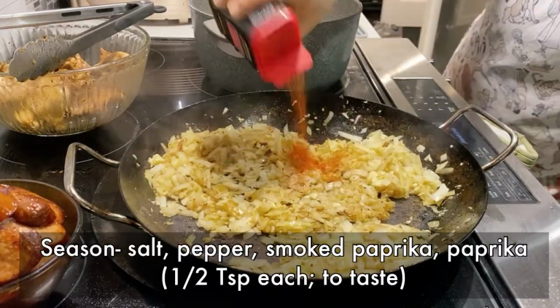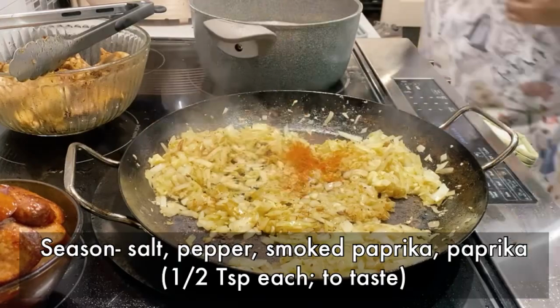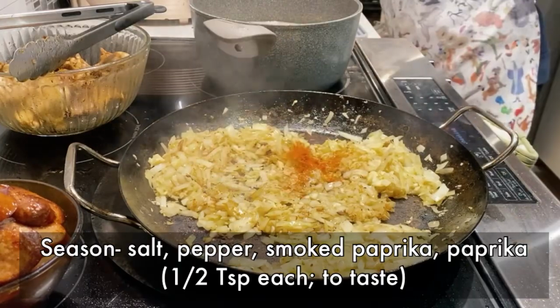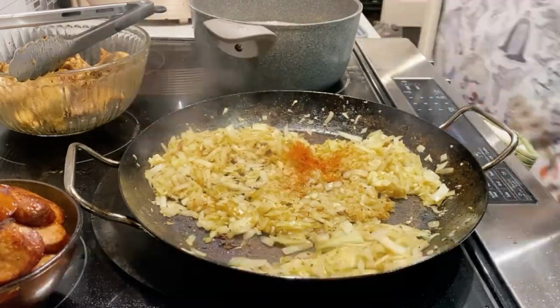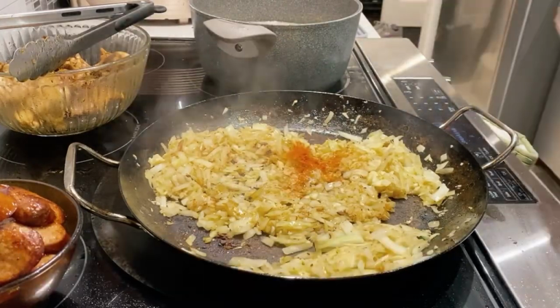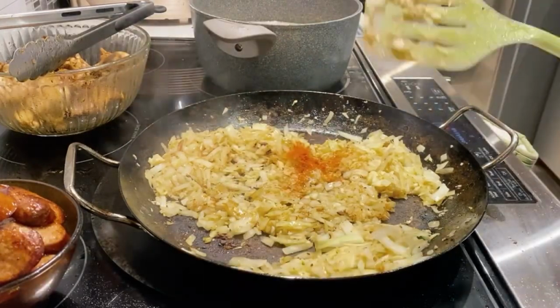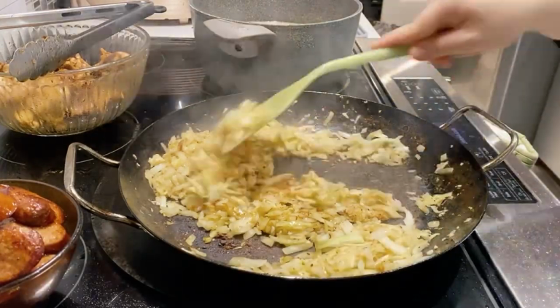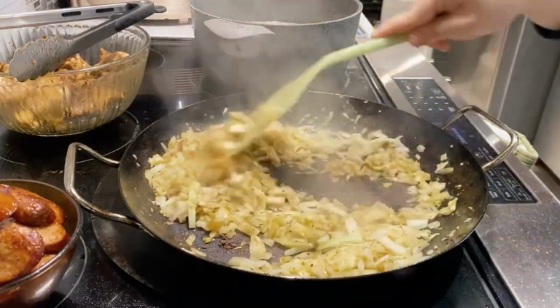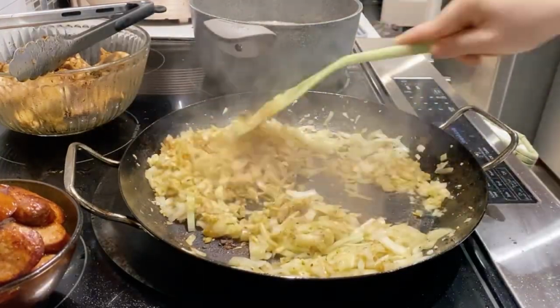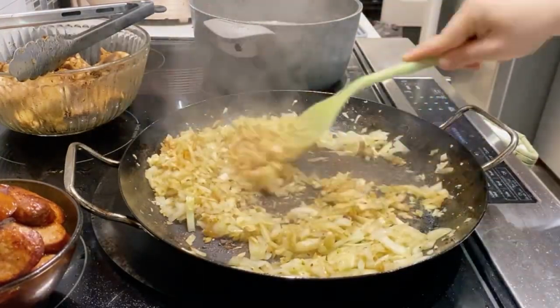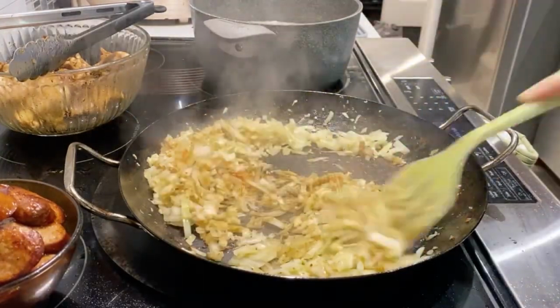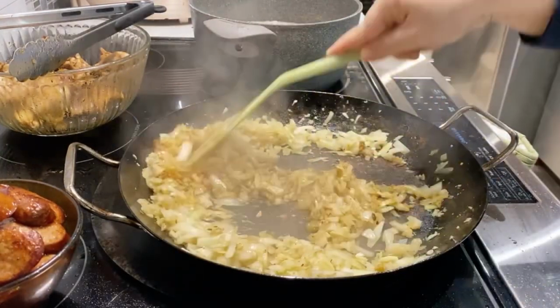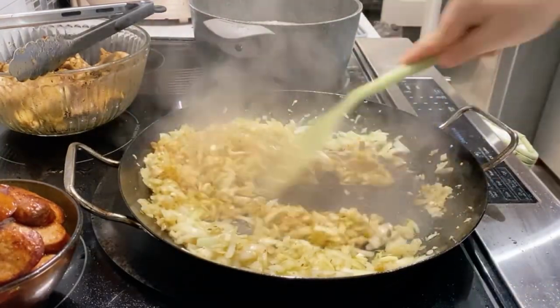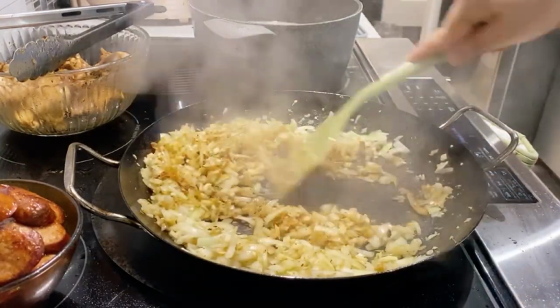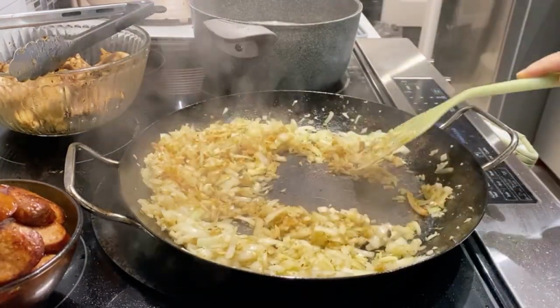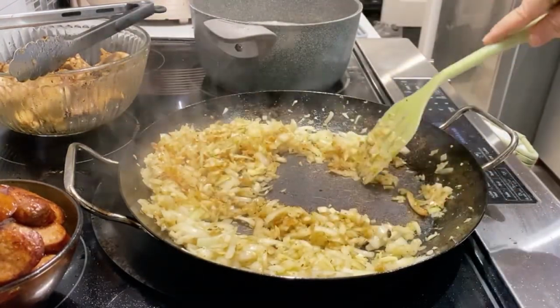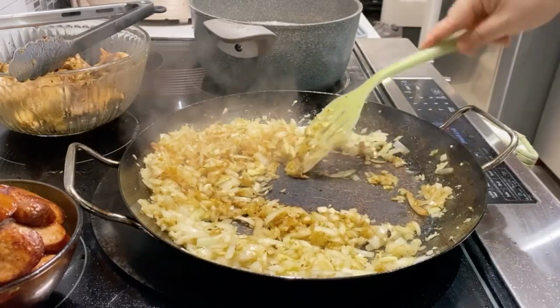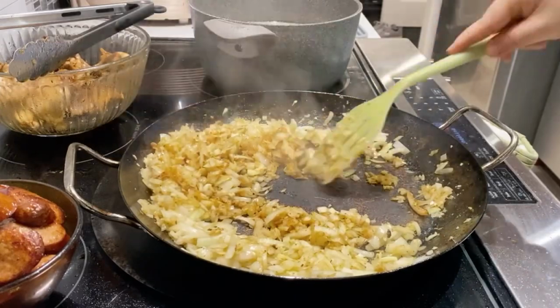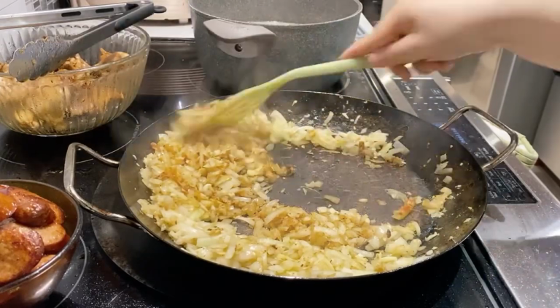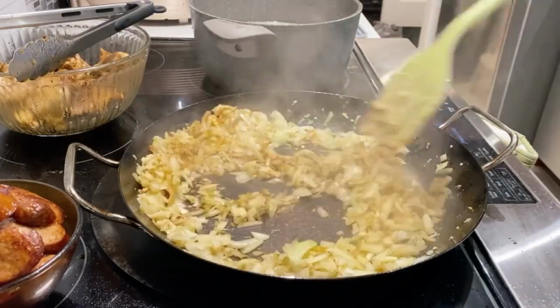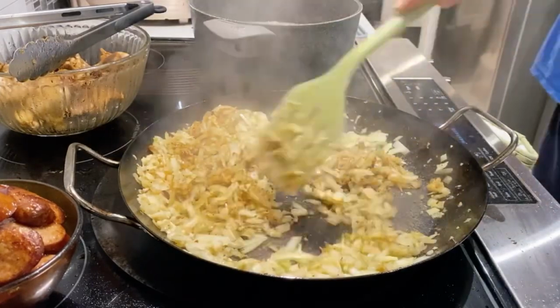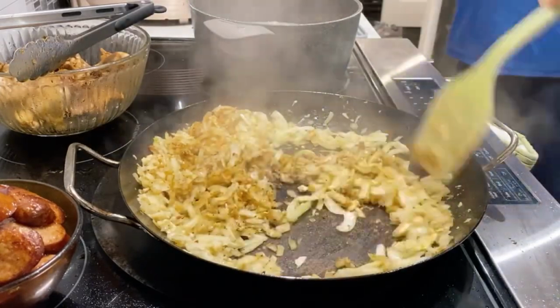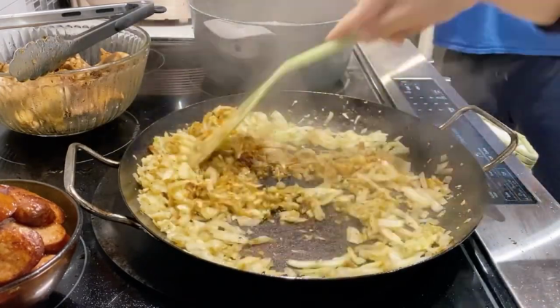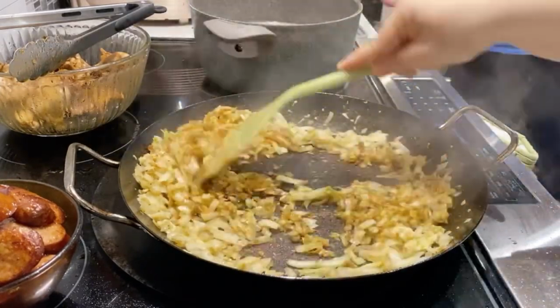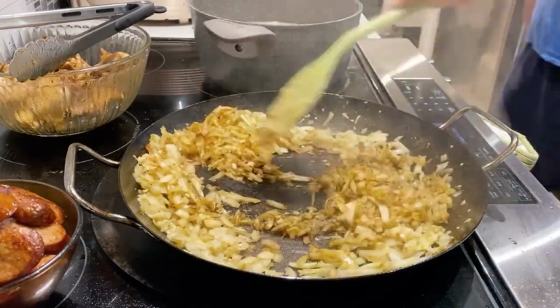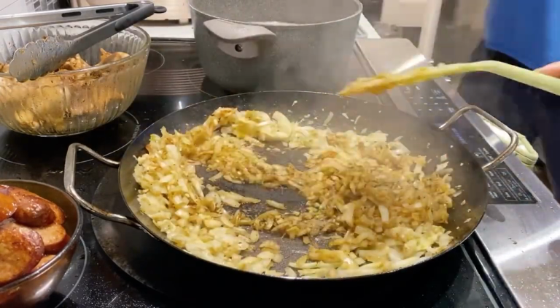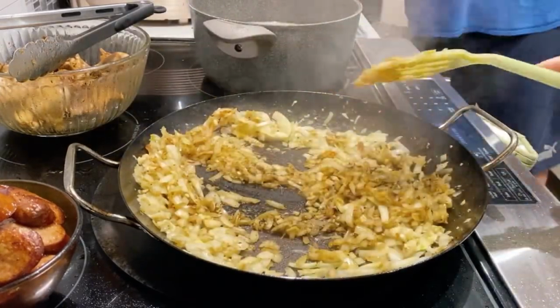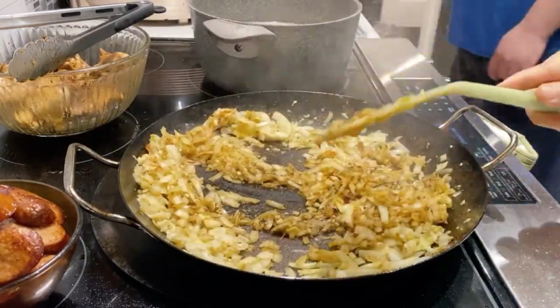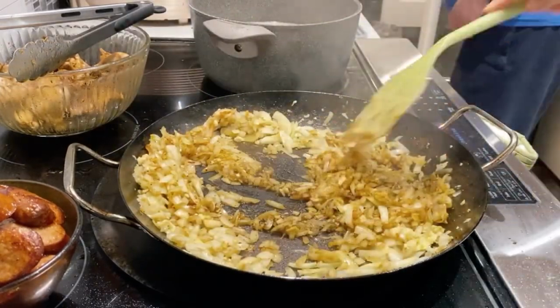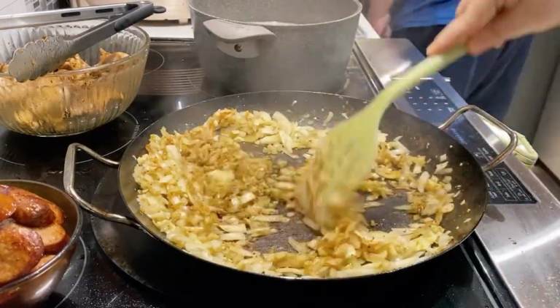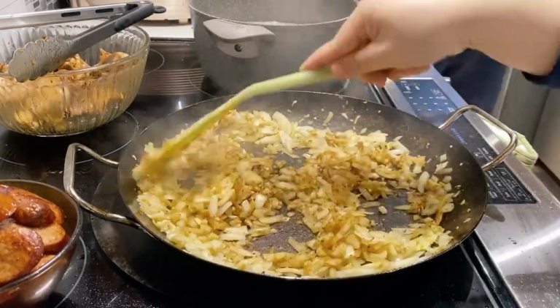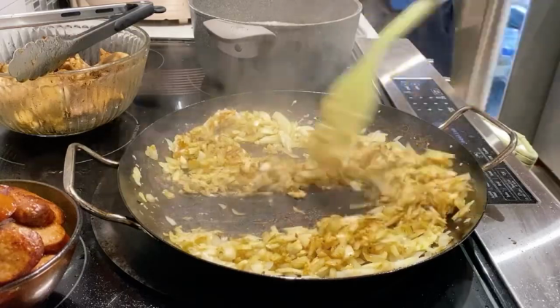Remember, paella is all about flavor development. Therefore, it's important to start flavoring and seasoning your vegetables and all your ingredients early on.